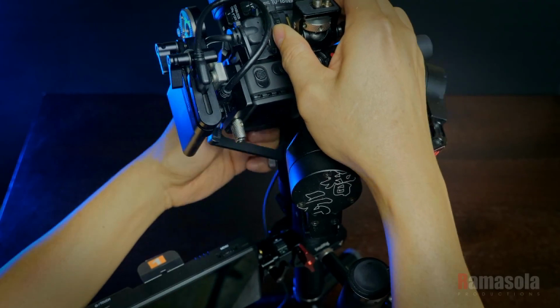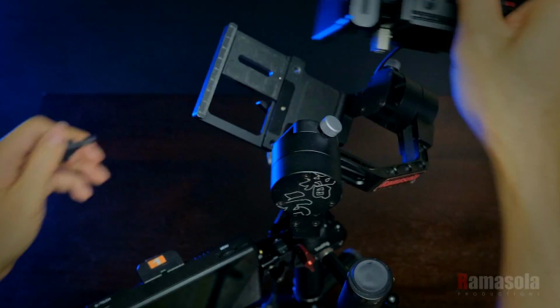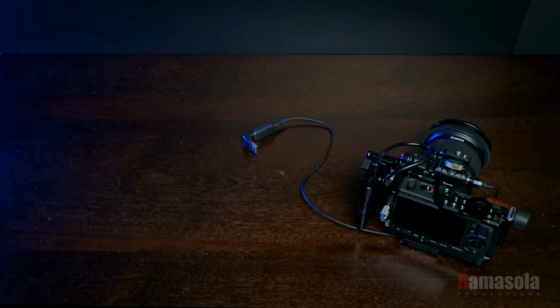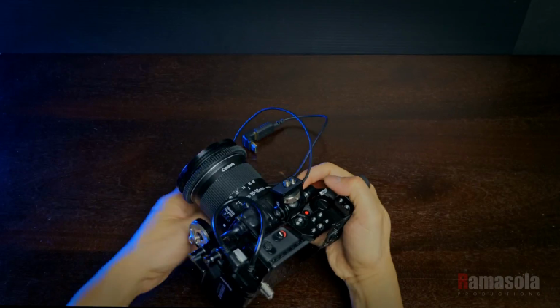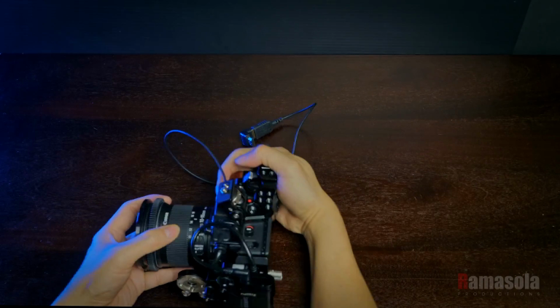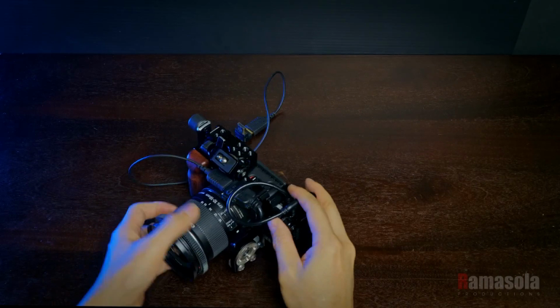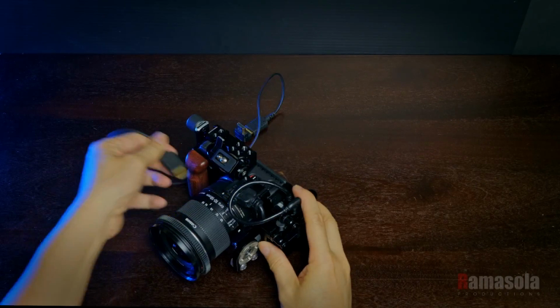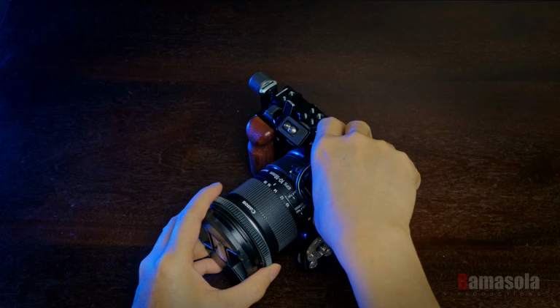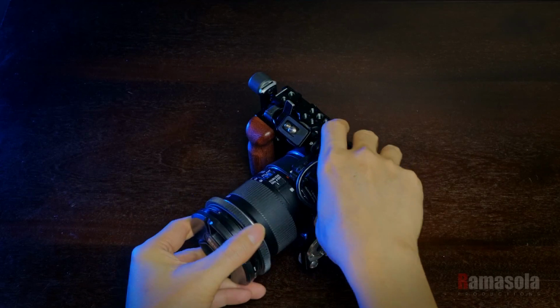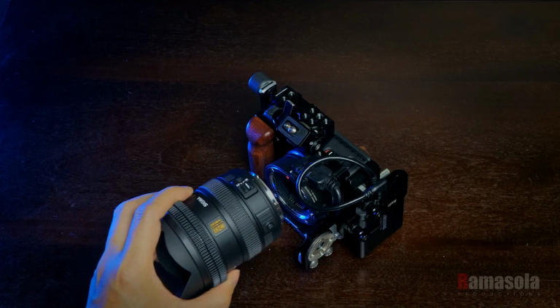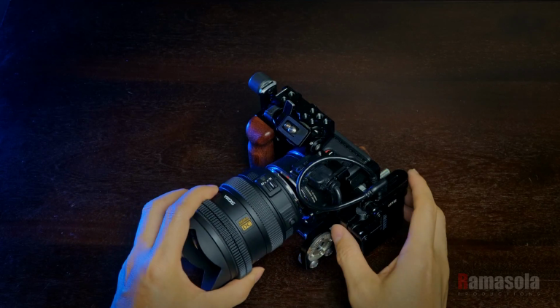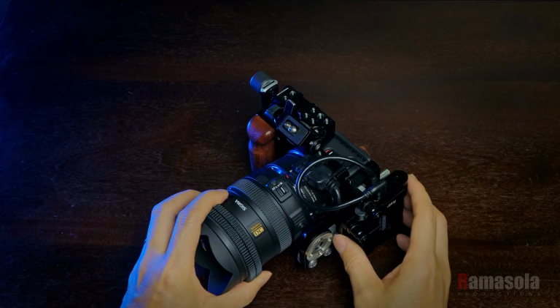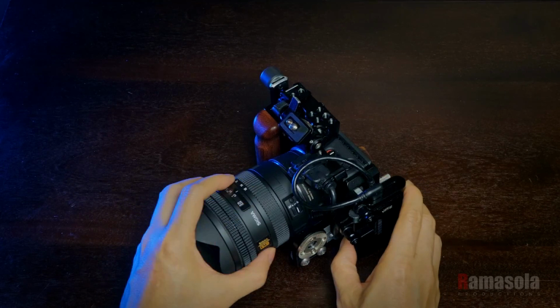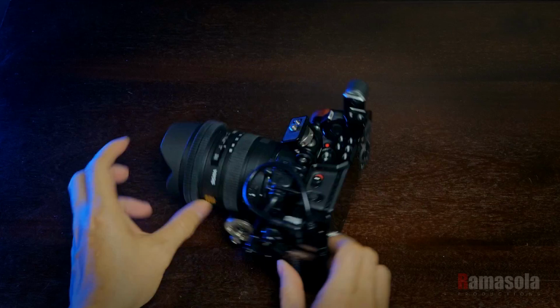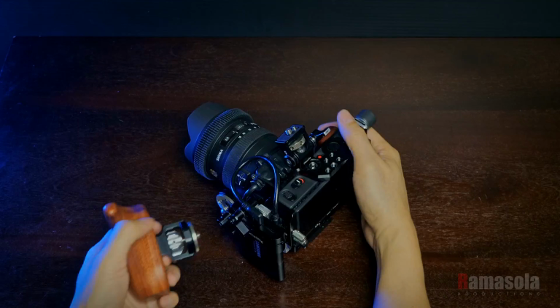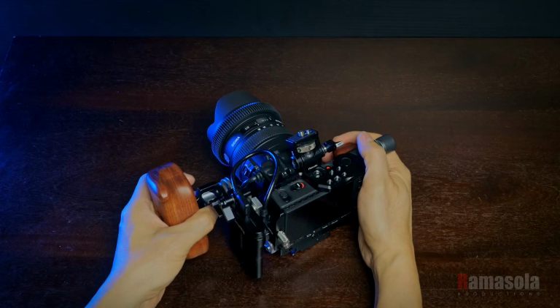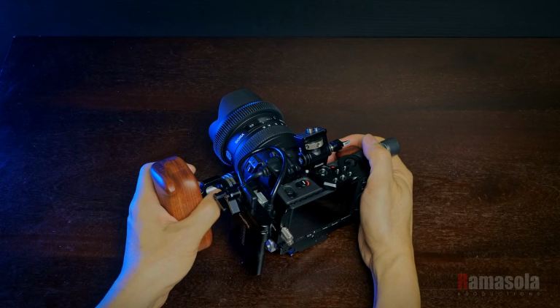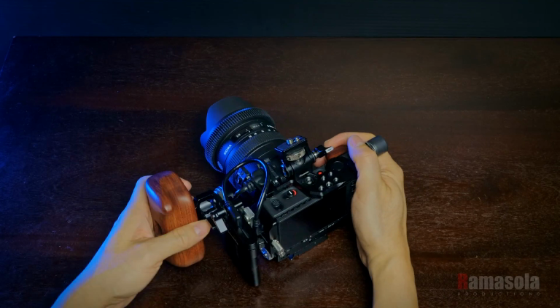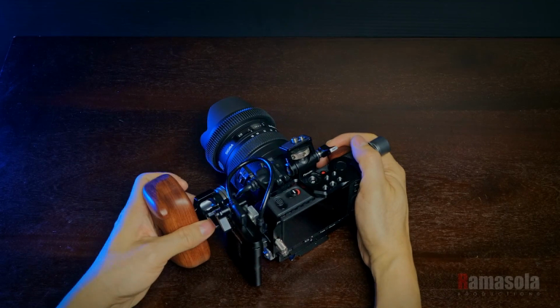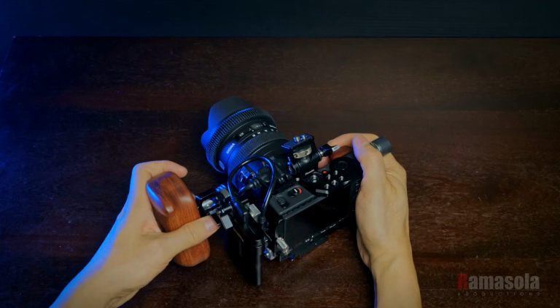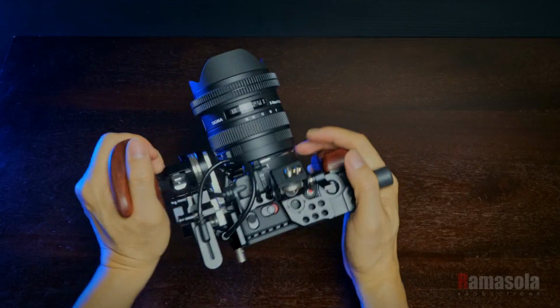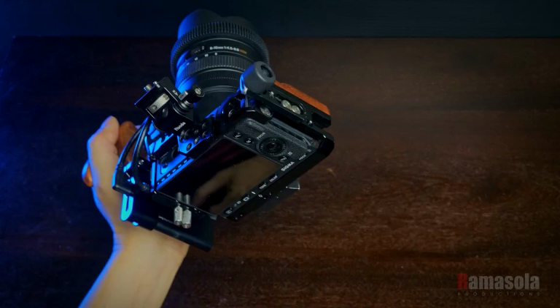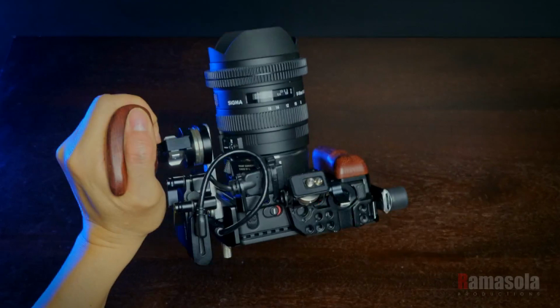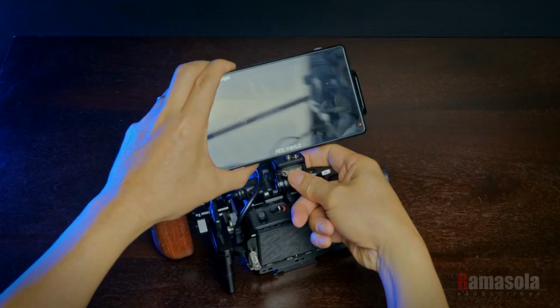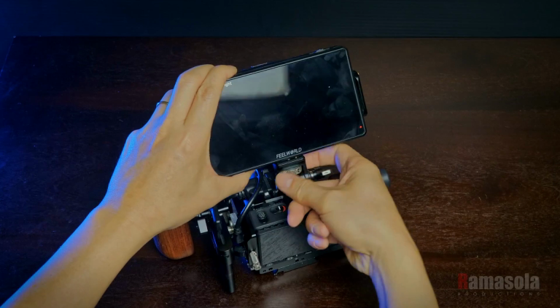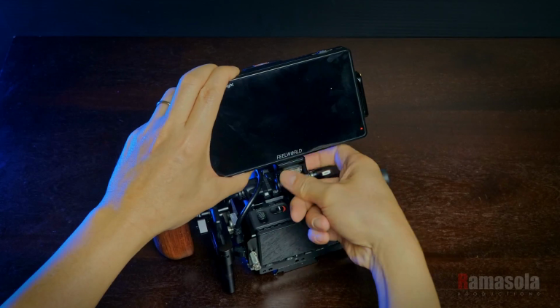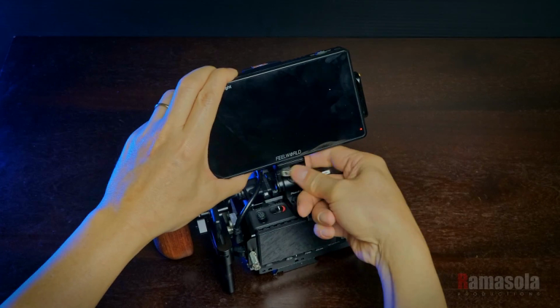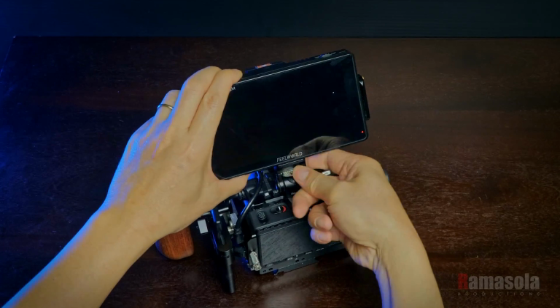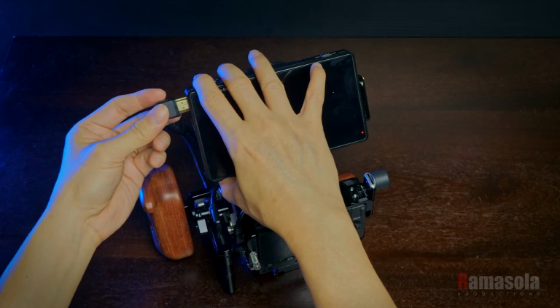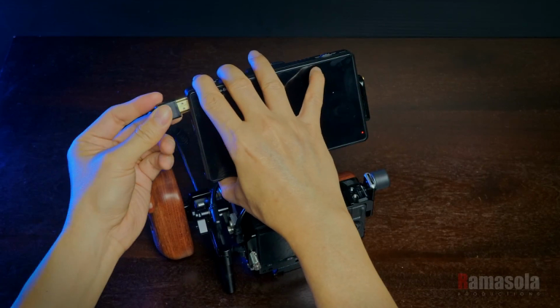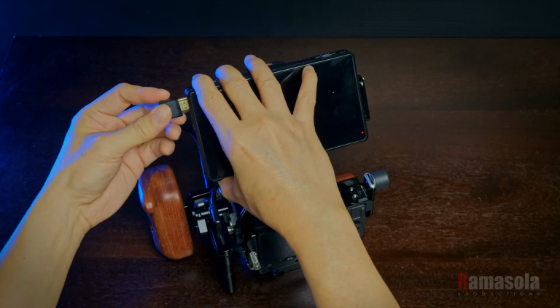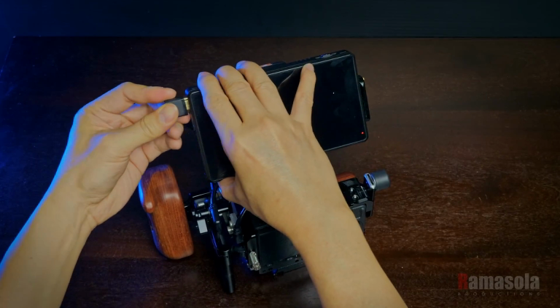For handheld shooting, using heavier lenses makes the rig front heavy. This is when I attach a wooden hand grip from Camvate to the rosette mount. Widening the distance between your hands adds stability to your camera movement.